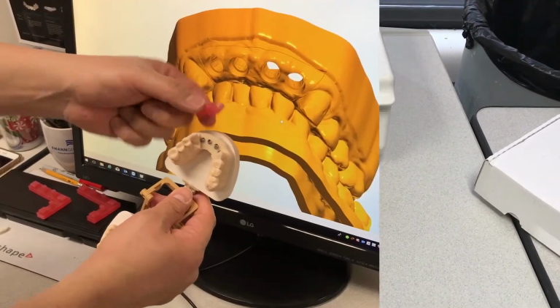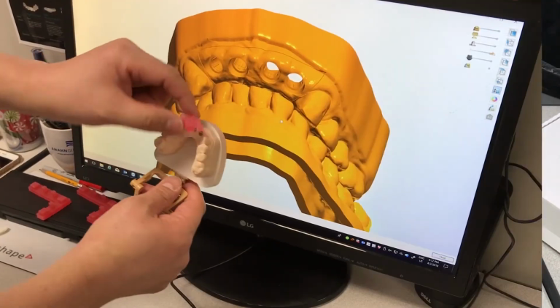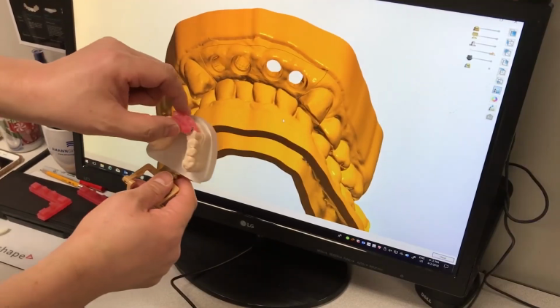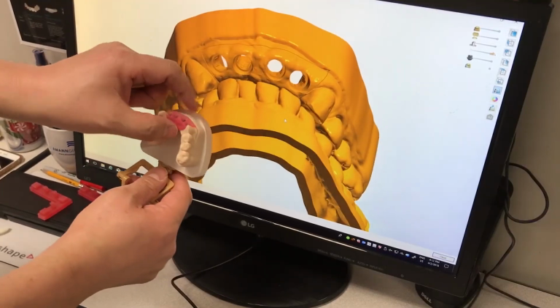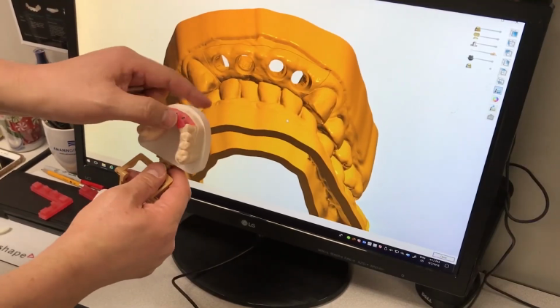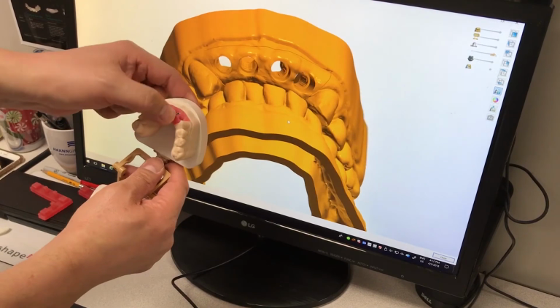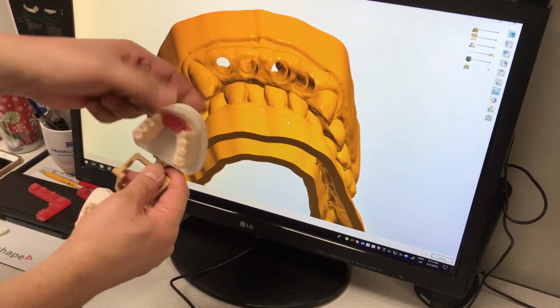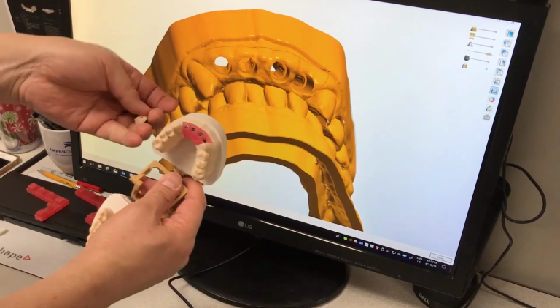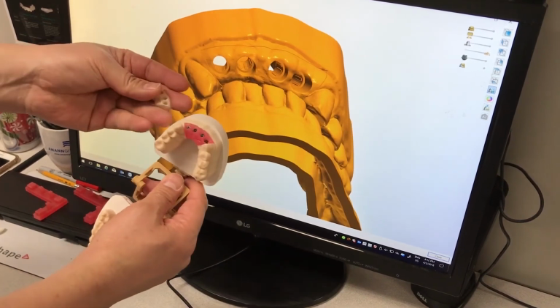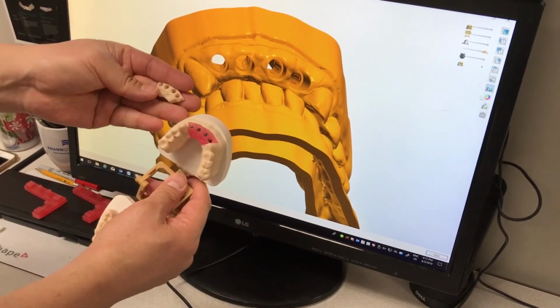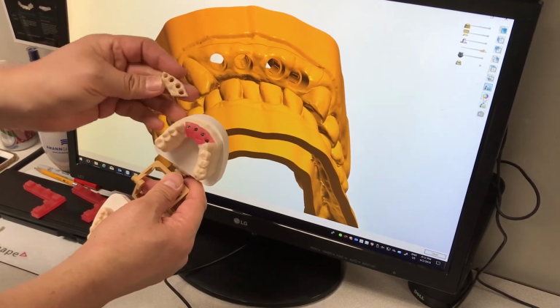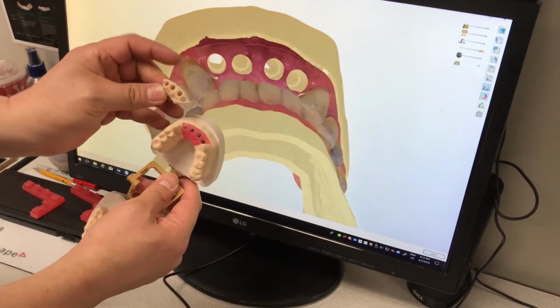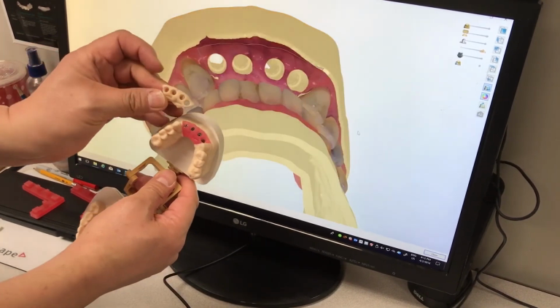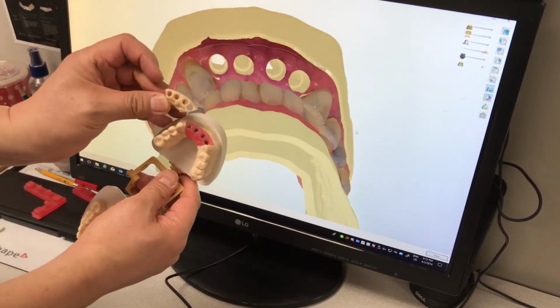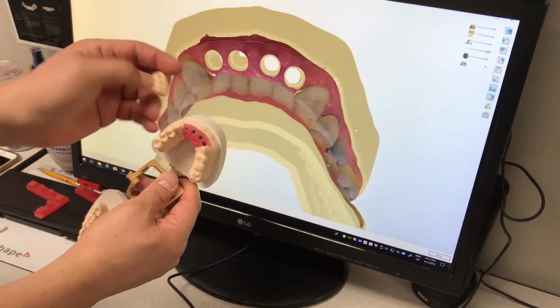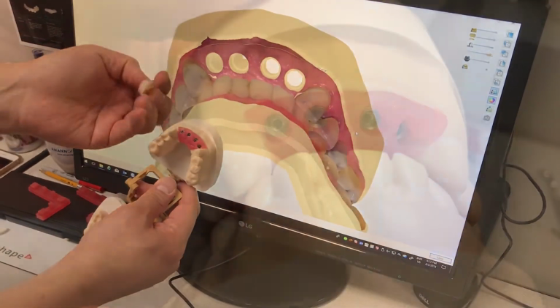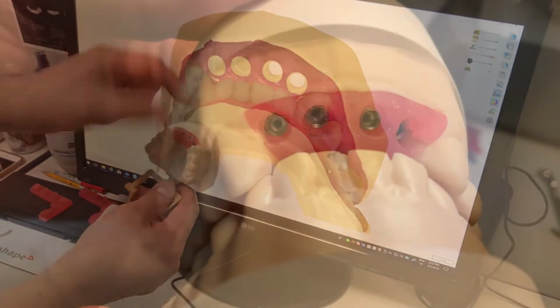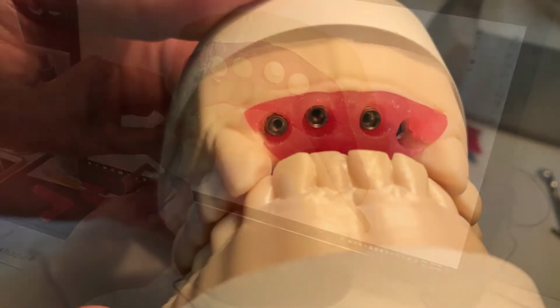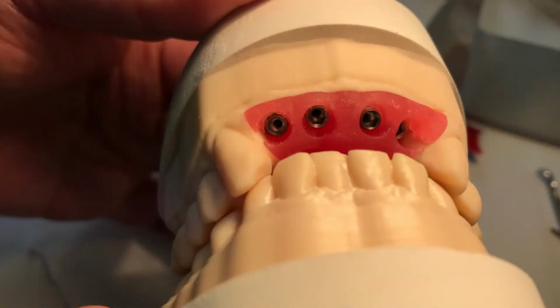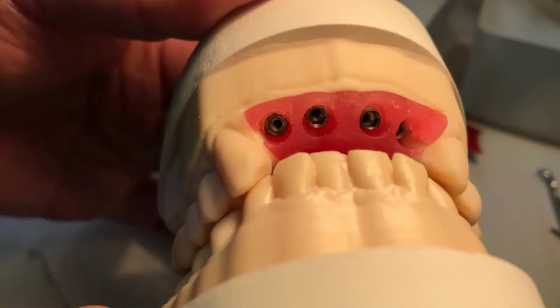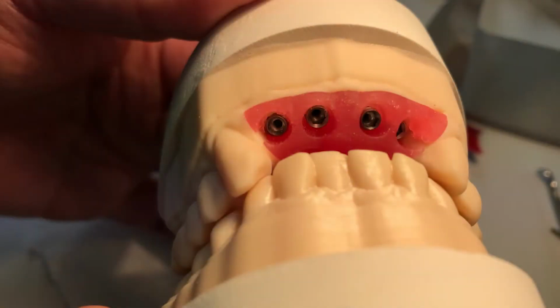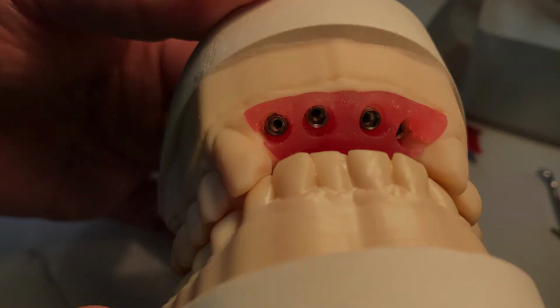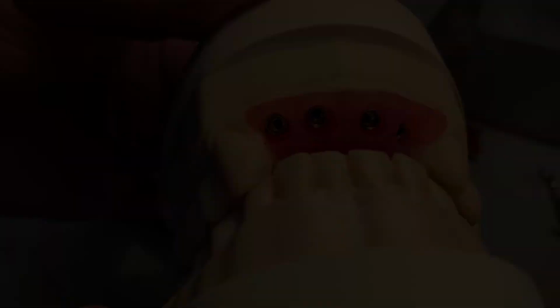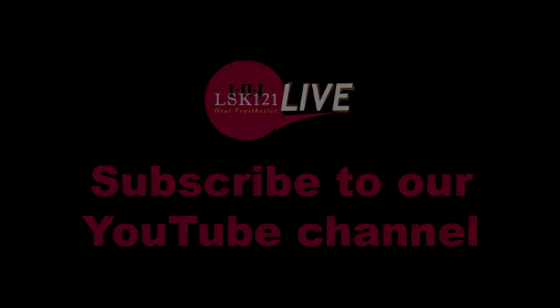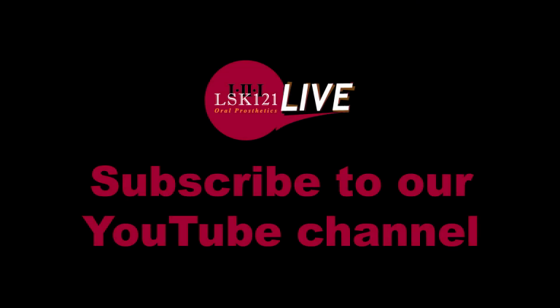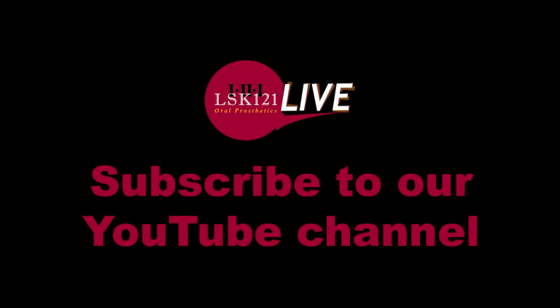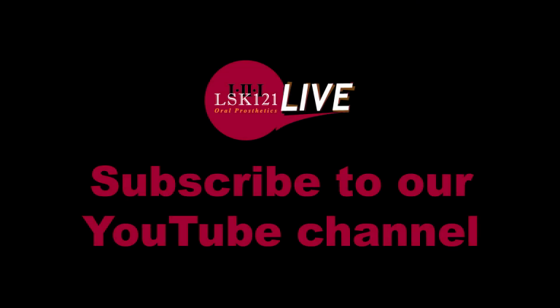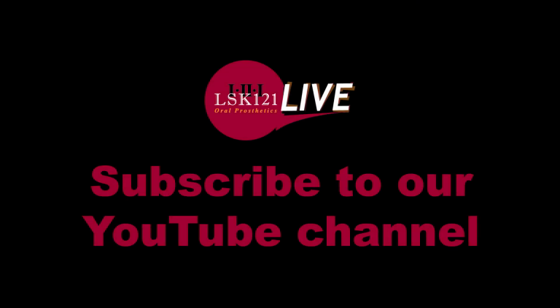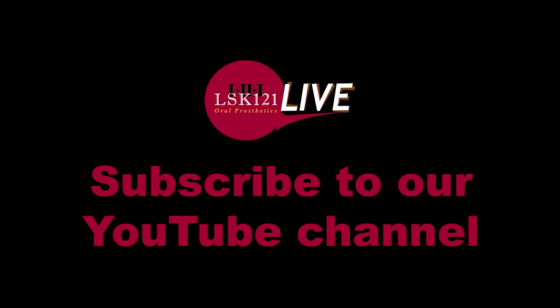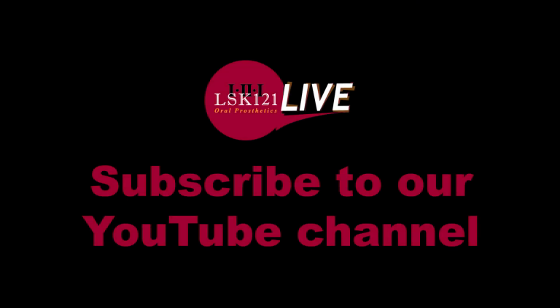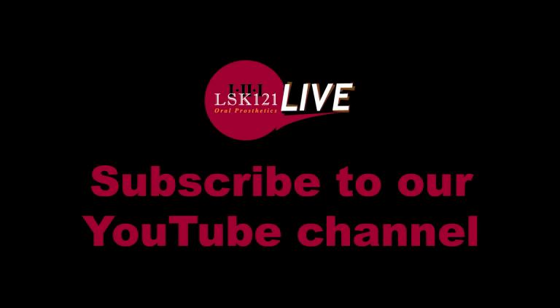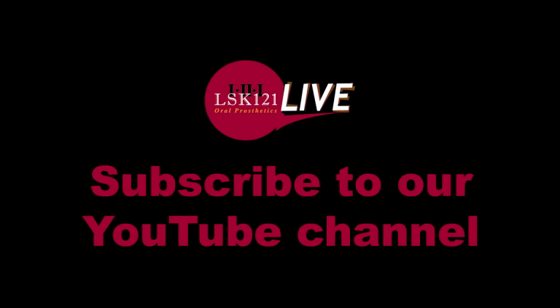At this point it is finished and ready to be put on the model. Now our technicians can create the prosthetic teeth. Thank you for watching. Hope you will like and subscribe.